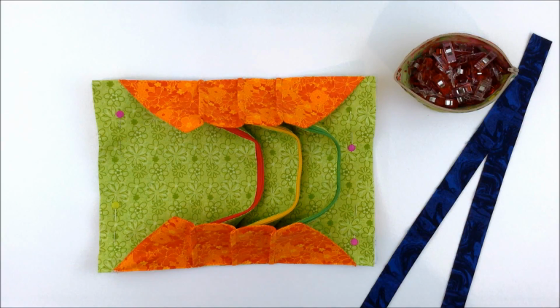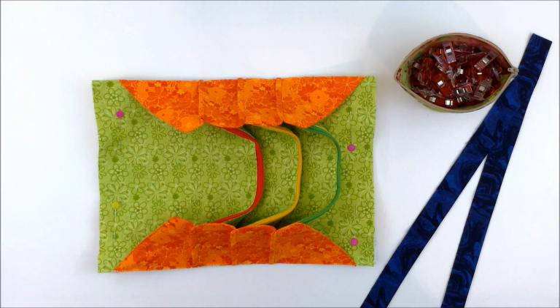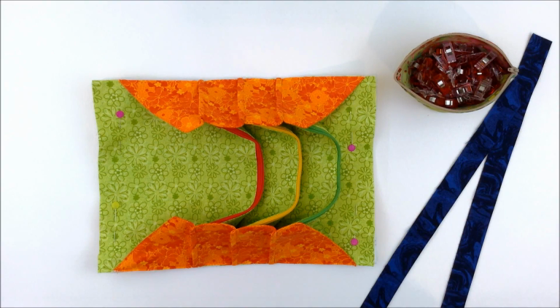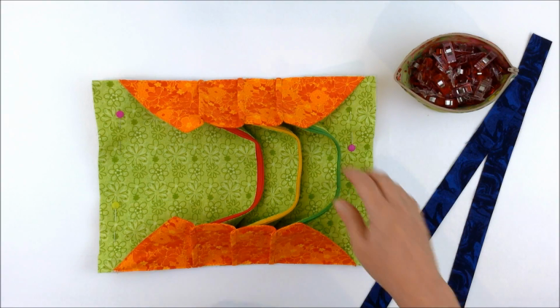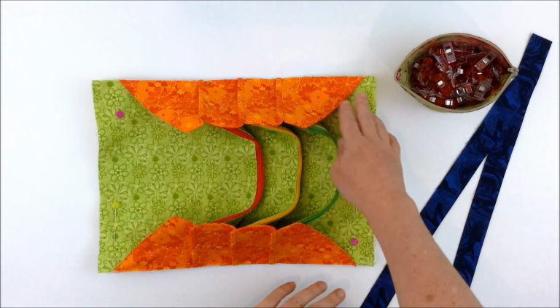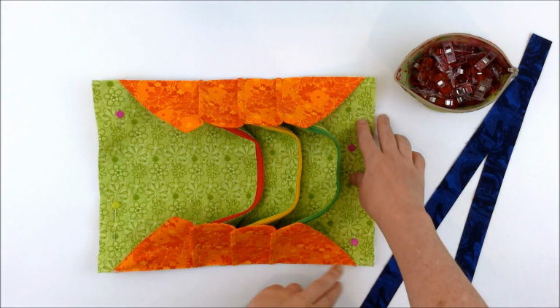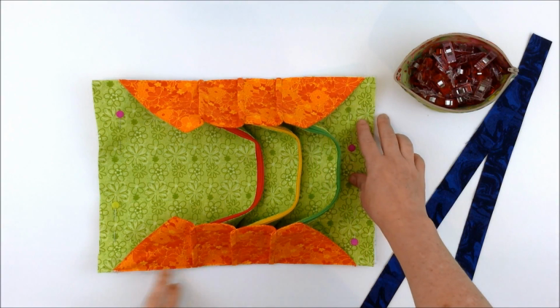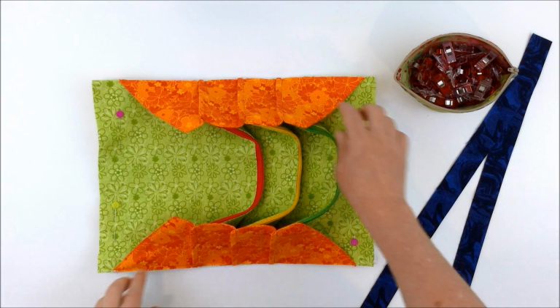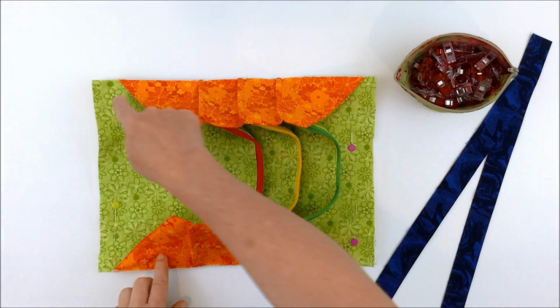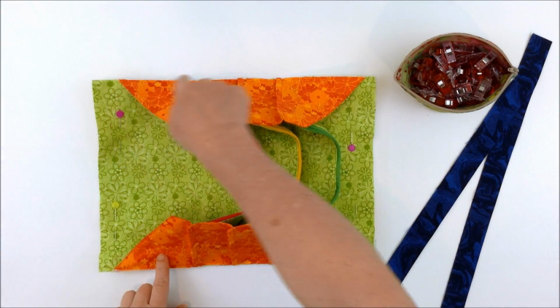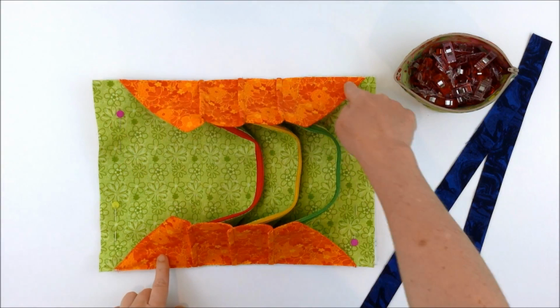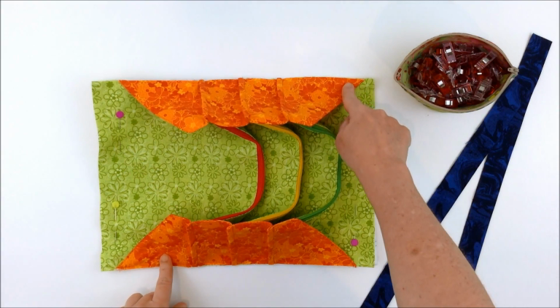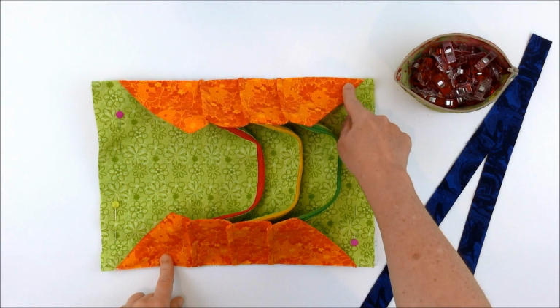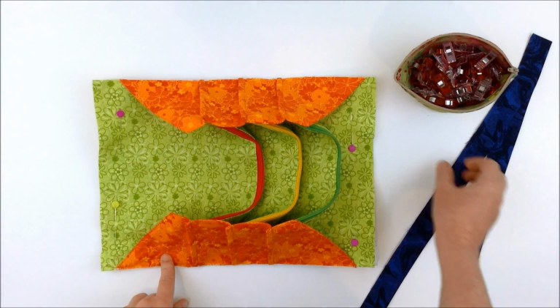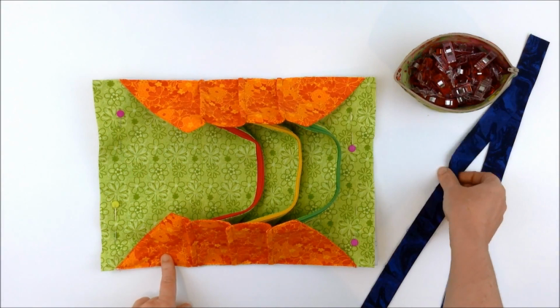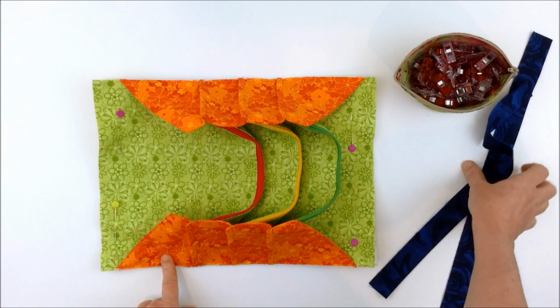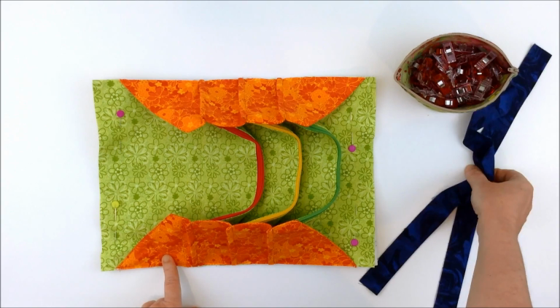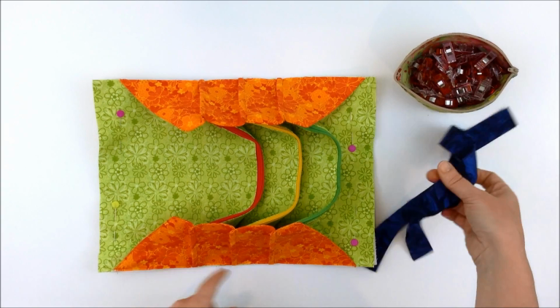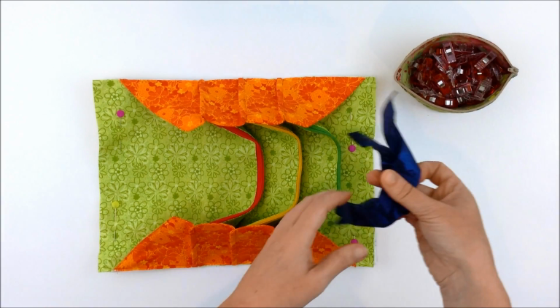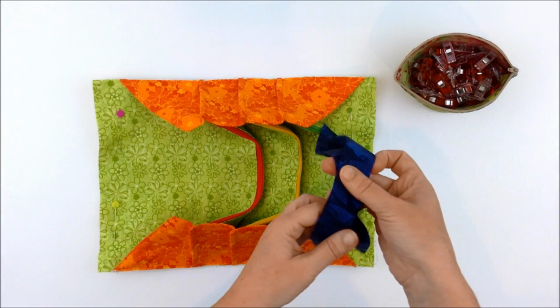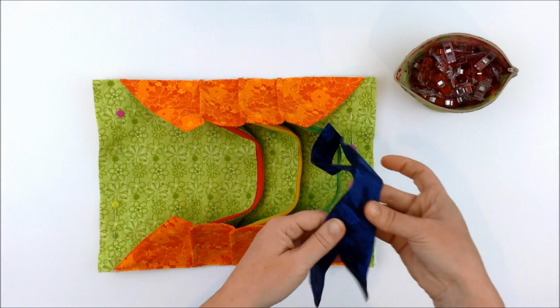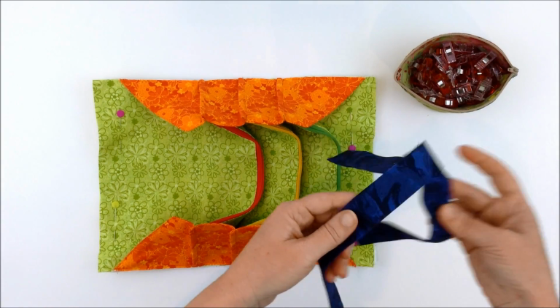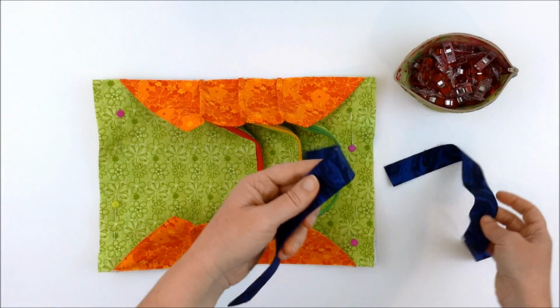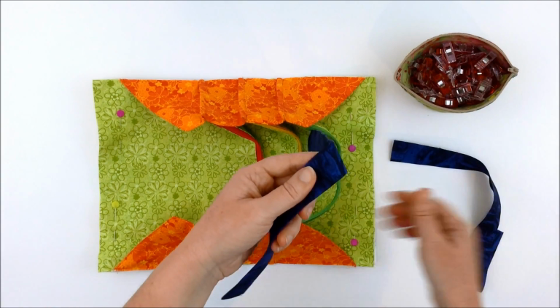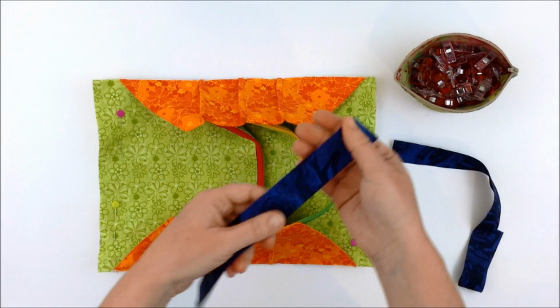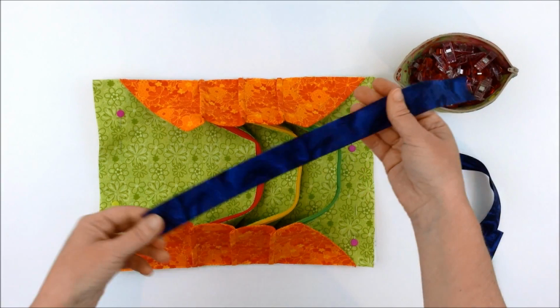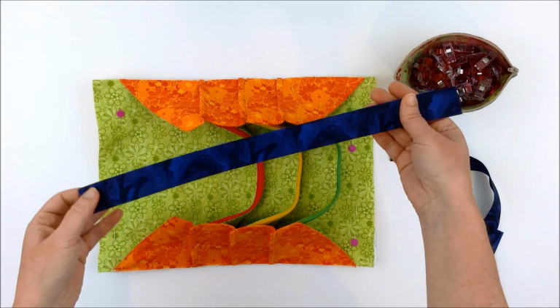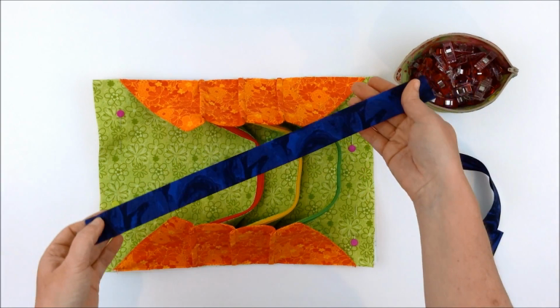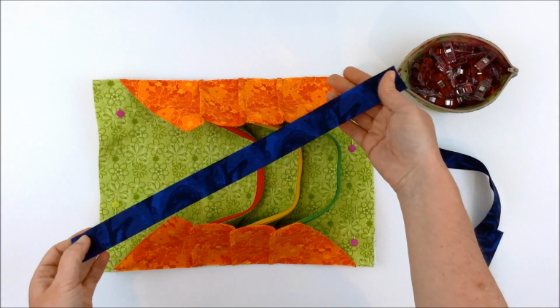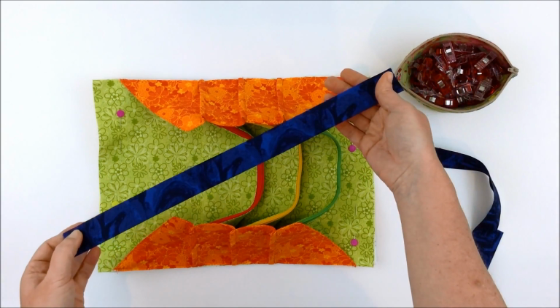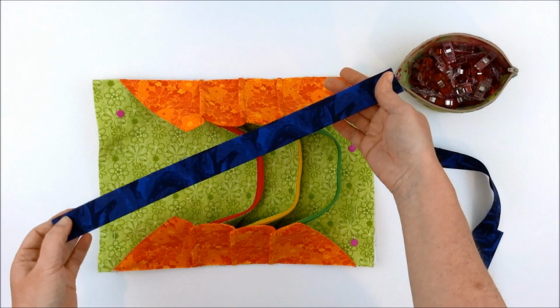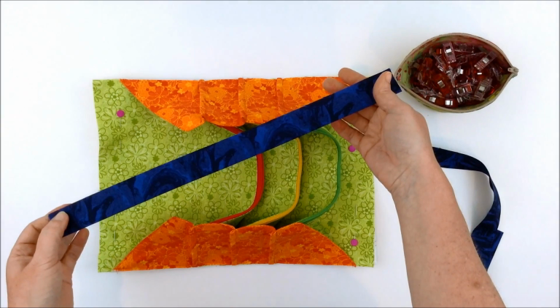Now we're going to bind the two long edges of the bag. Take the two shorter bindings and fold them in half, wrong sides together, and press.